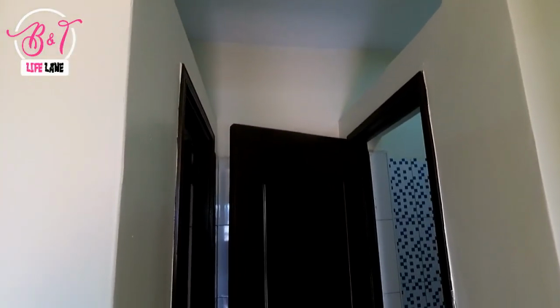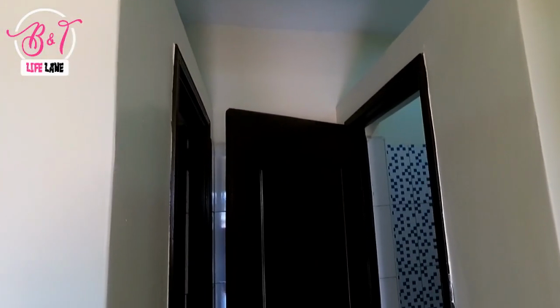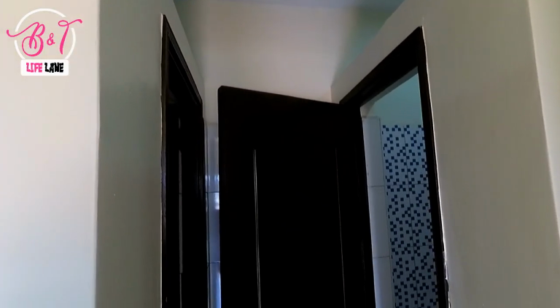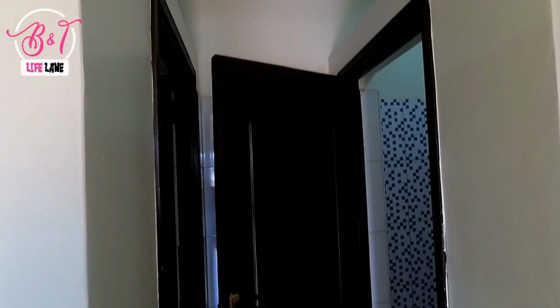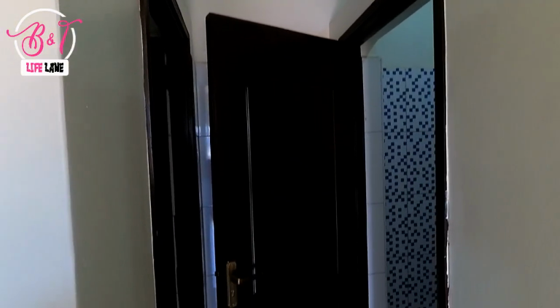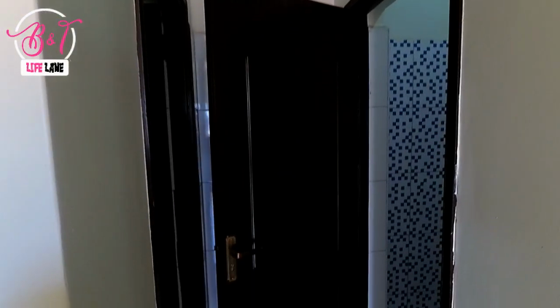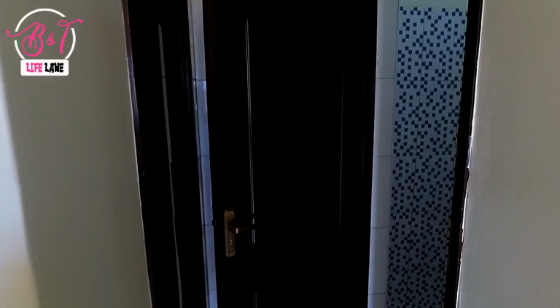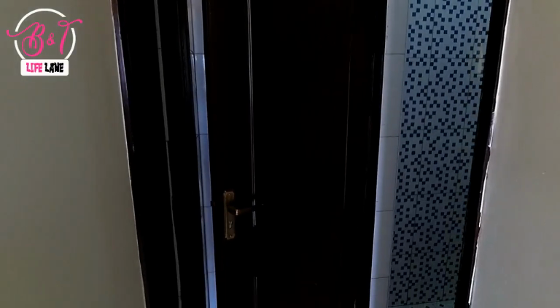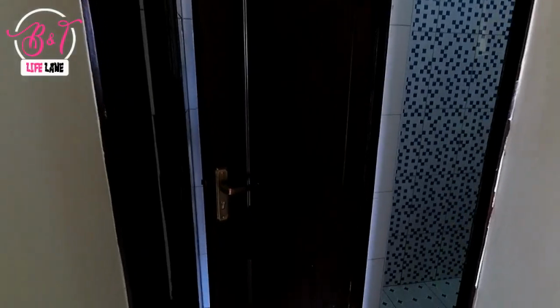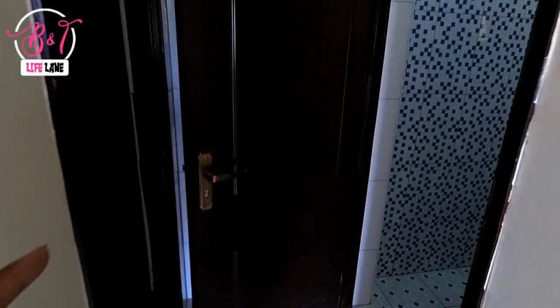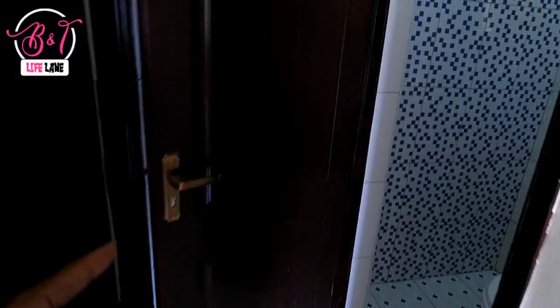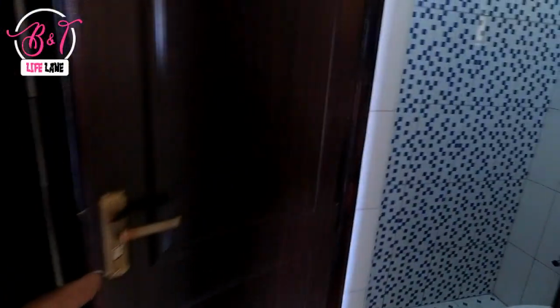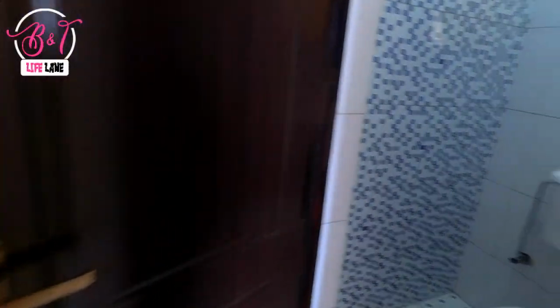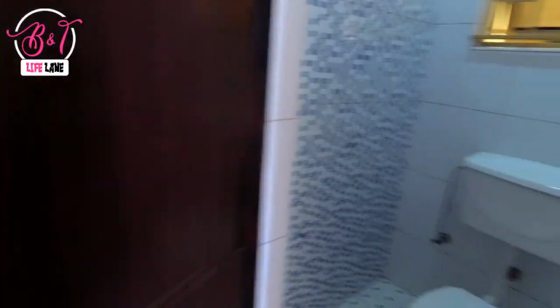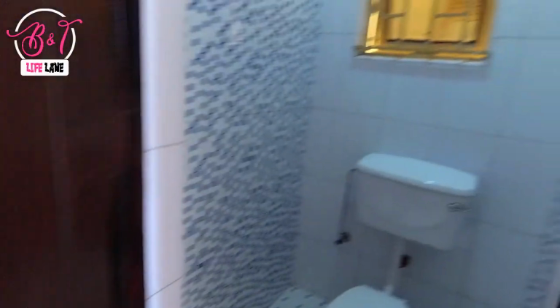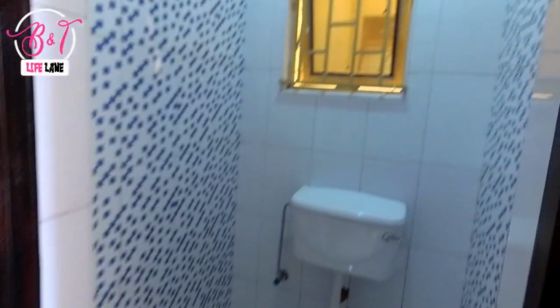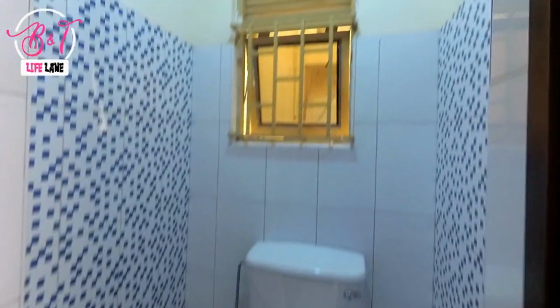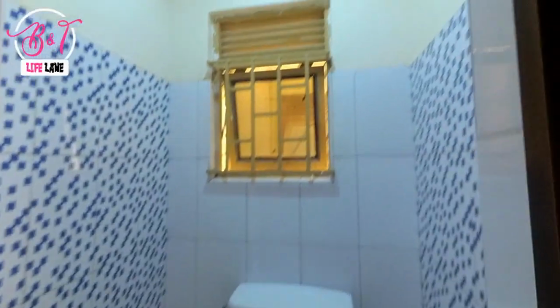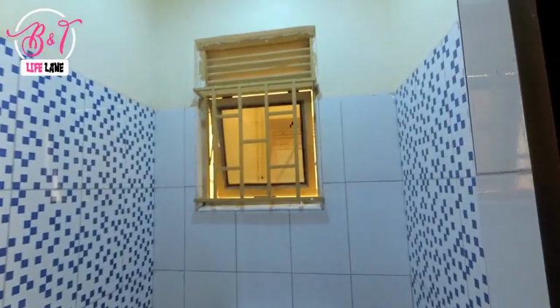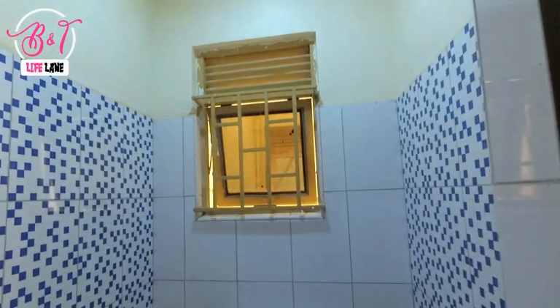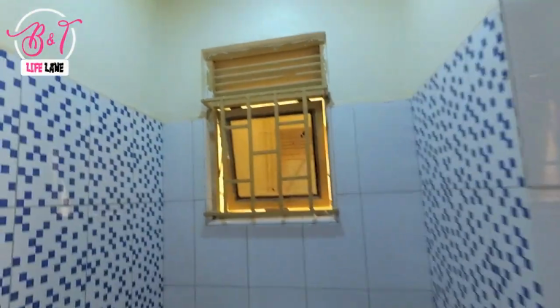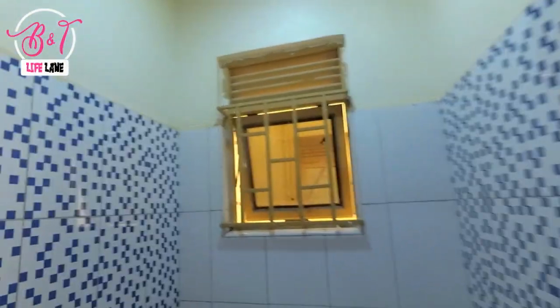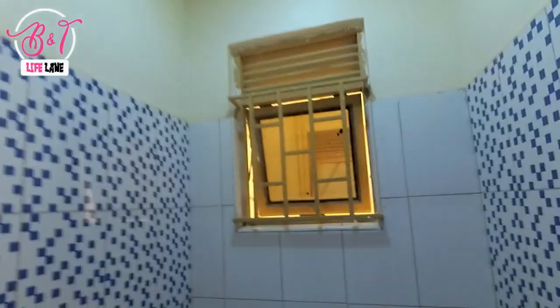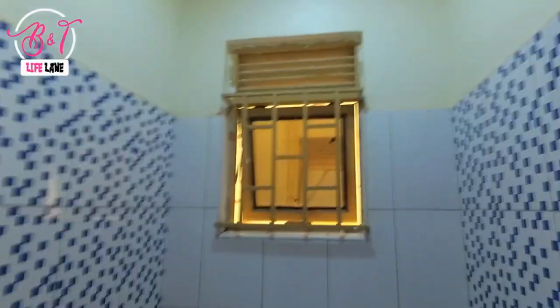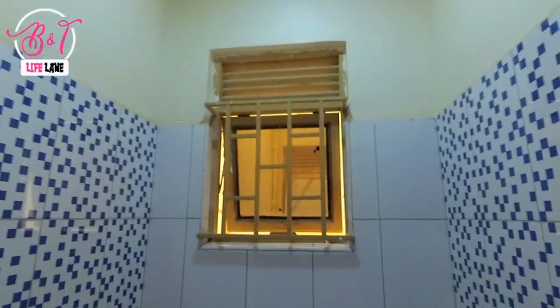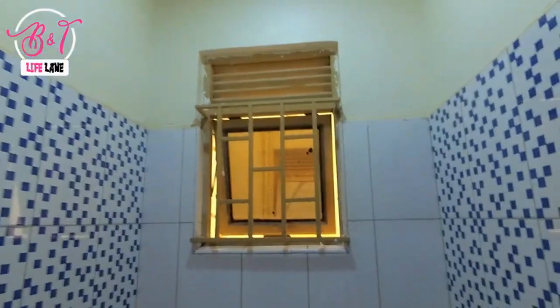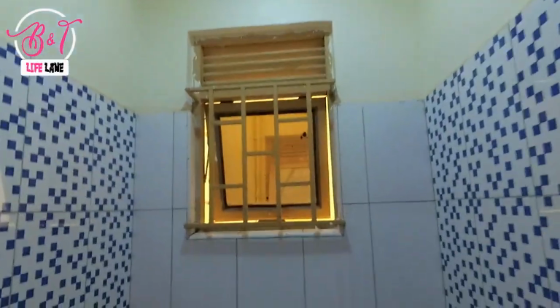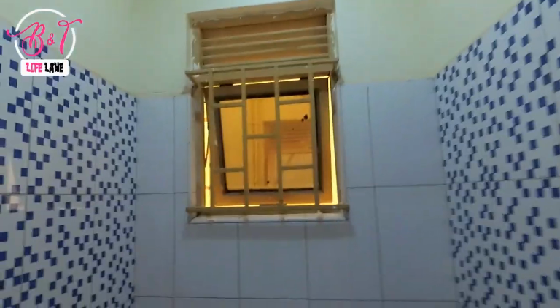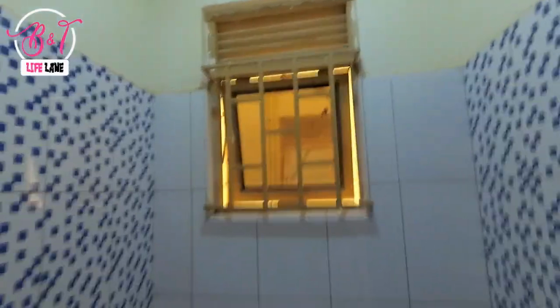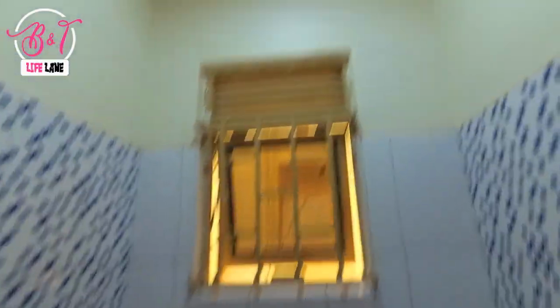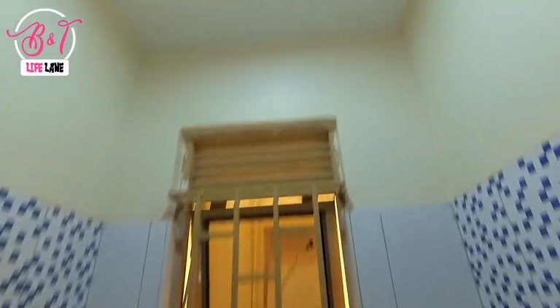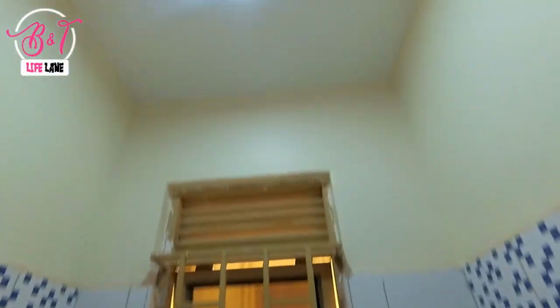To the left you'll find a common bathroom and toilet. The toilet is separate from the bathroom, and the bathroom has got a shower.